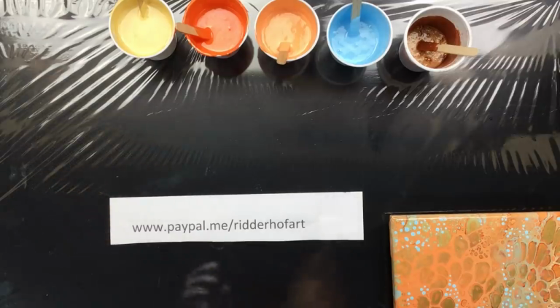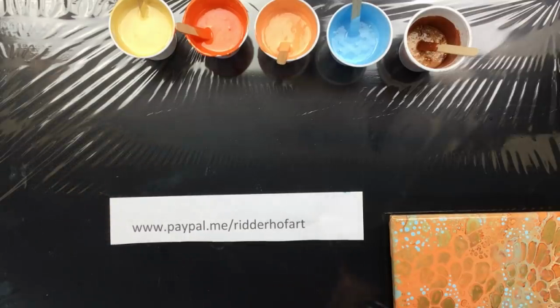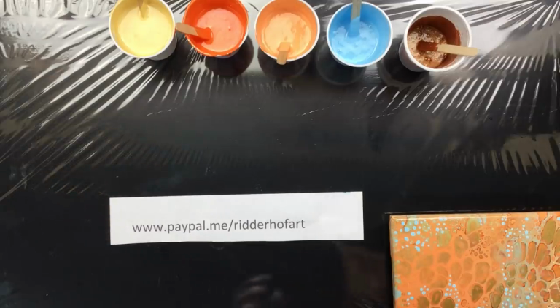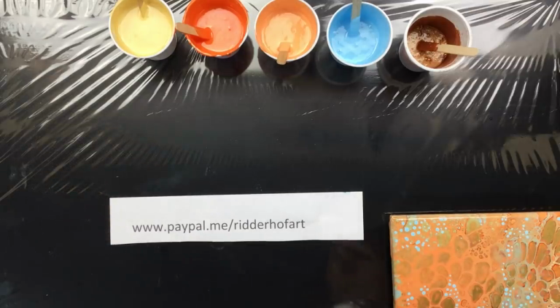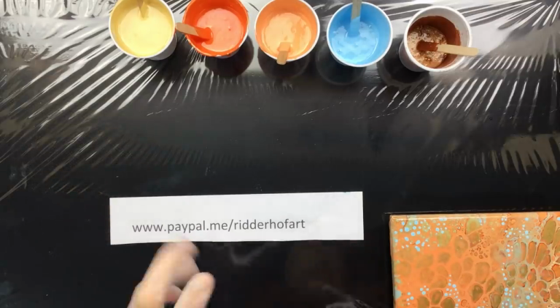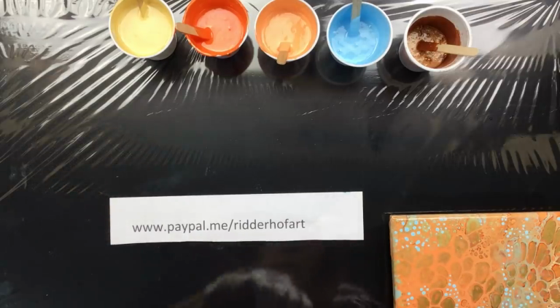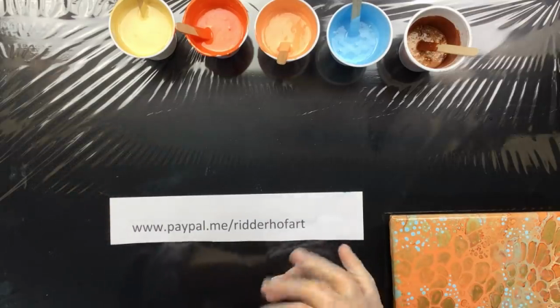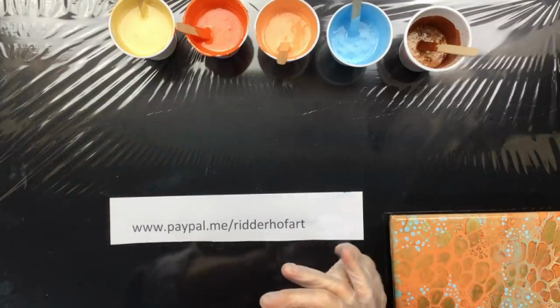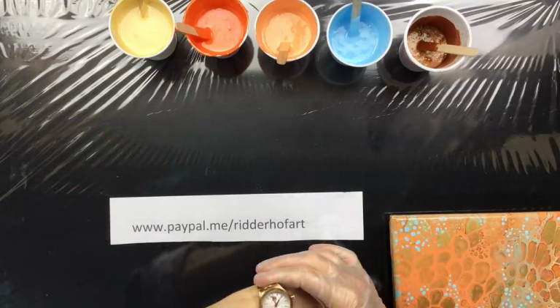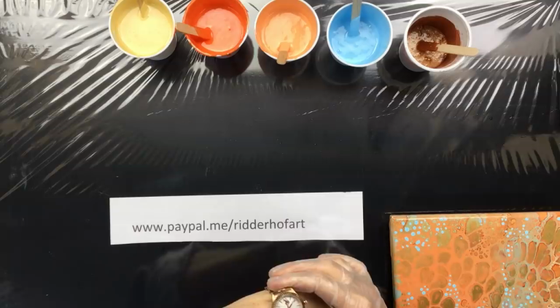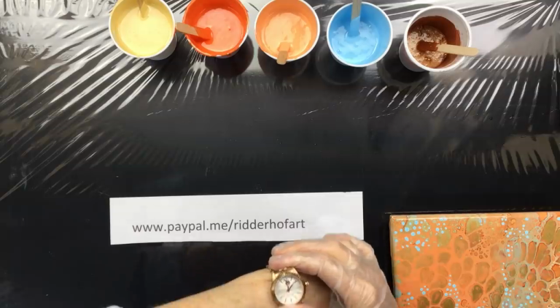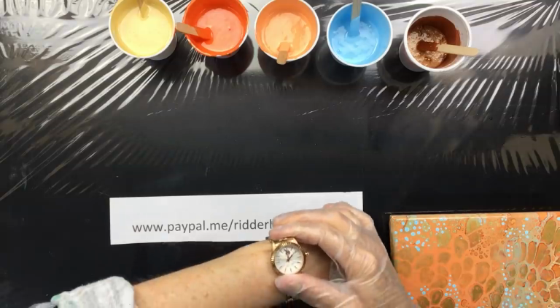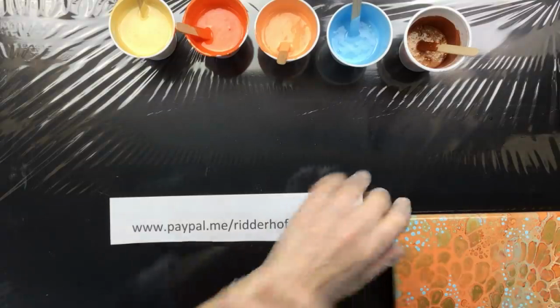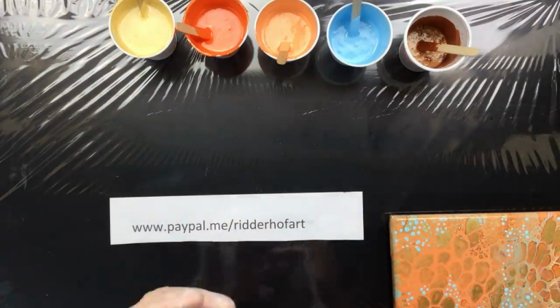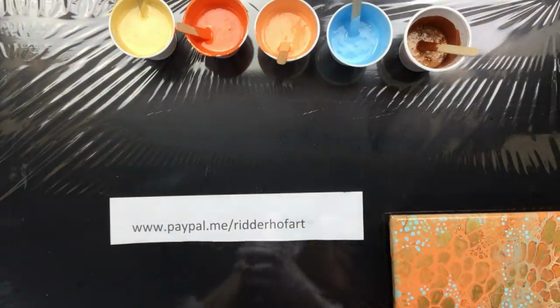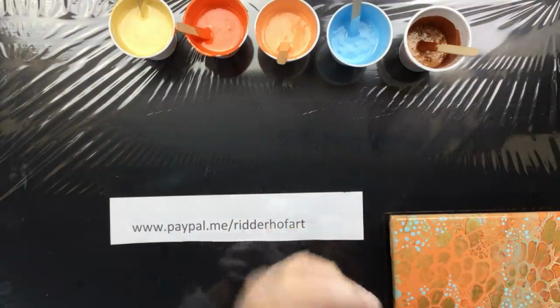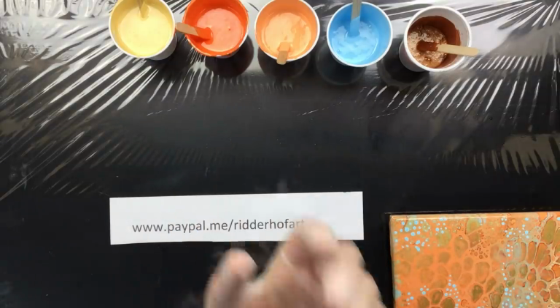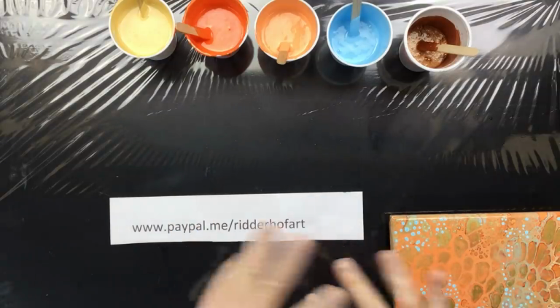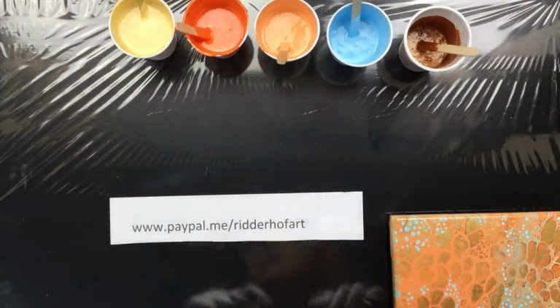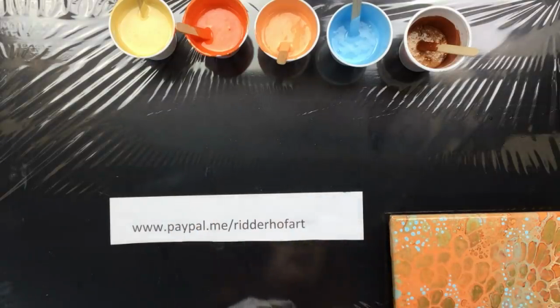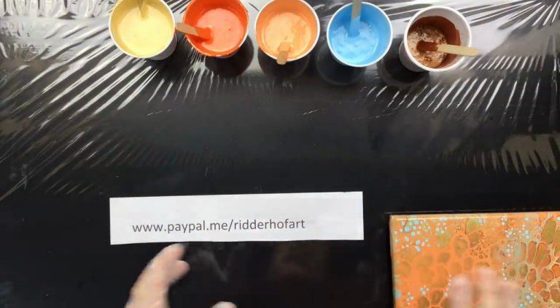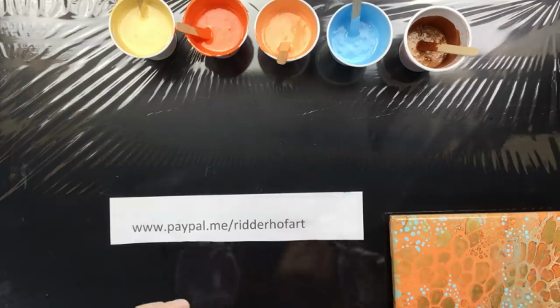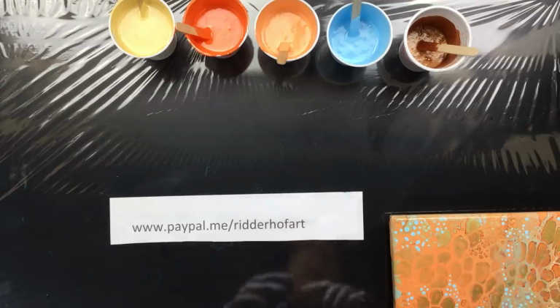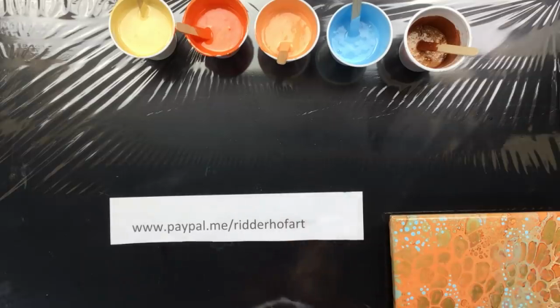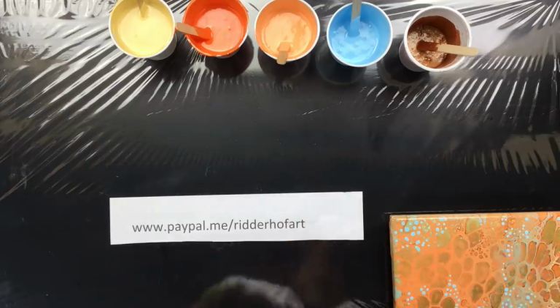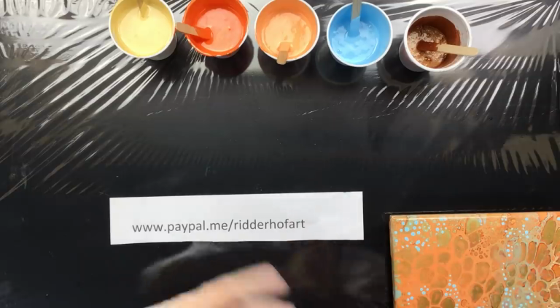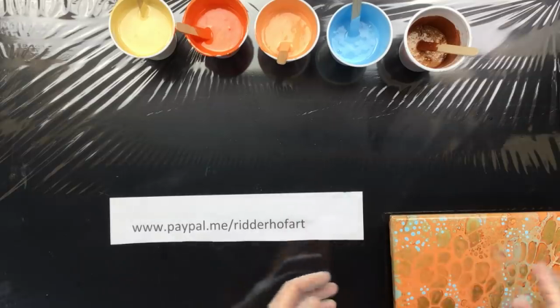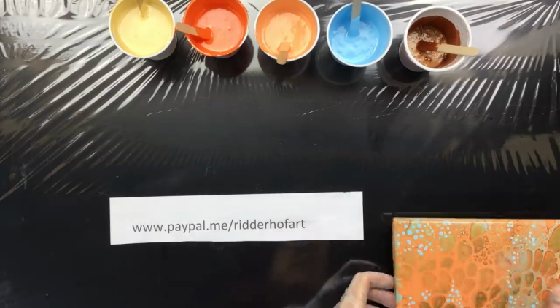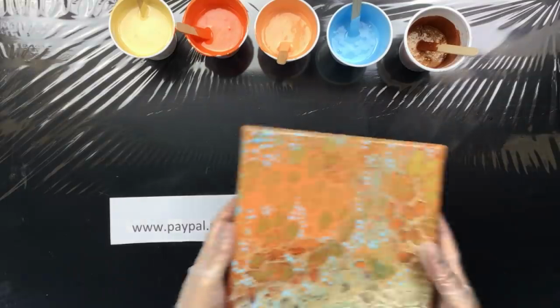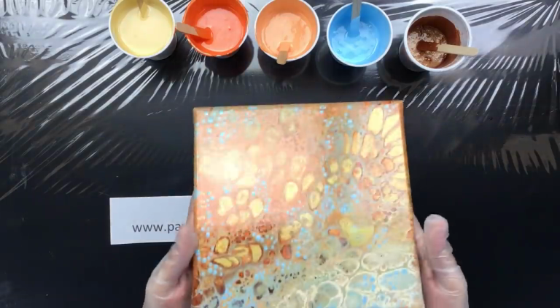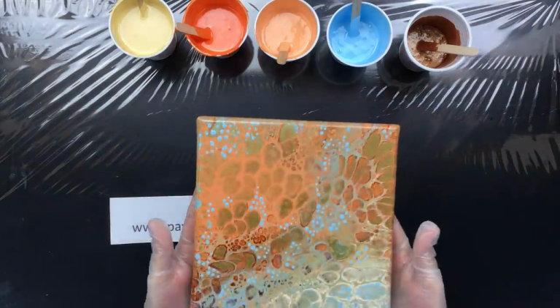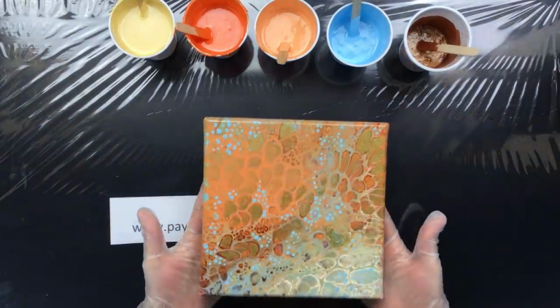Hi everyone, it's Friday, it is 10 past 12, and I'm going to make a little painting that I got inspired by this painting that I showed you guys.